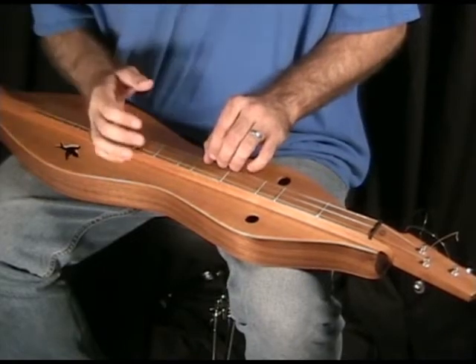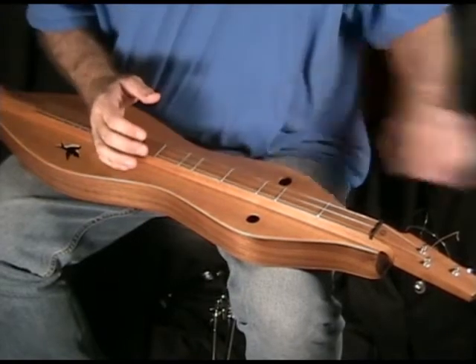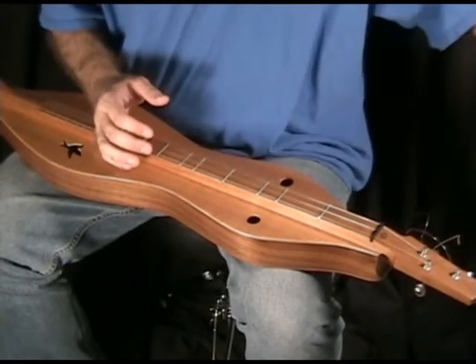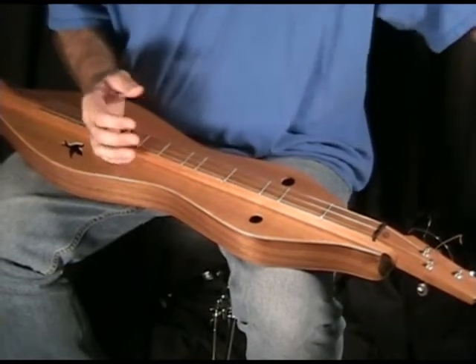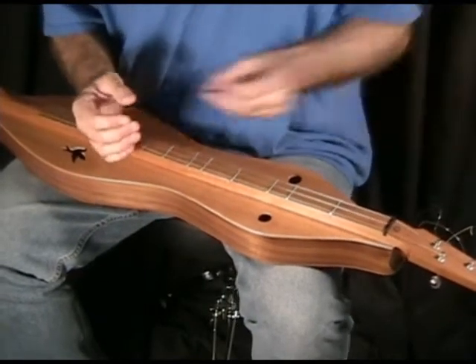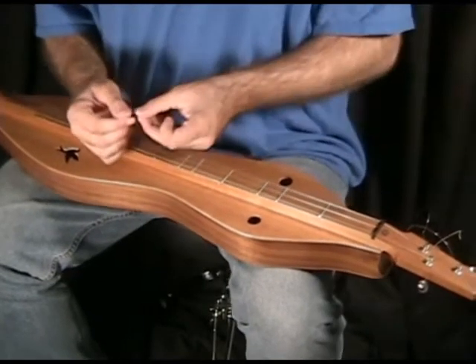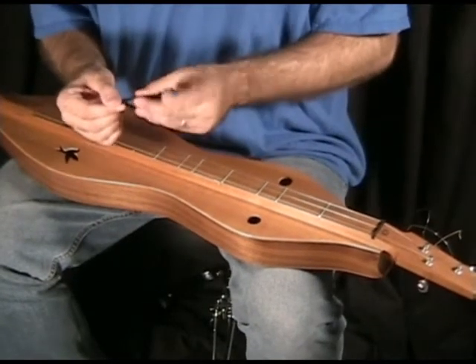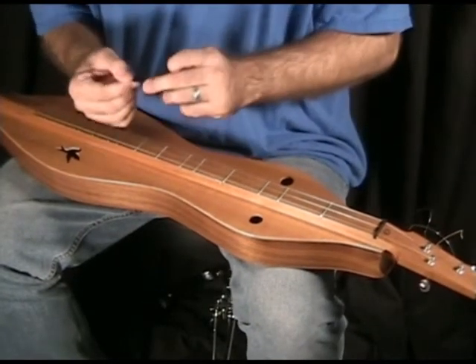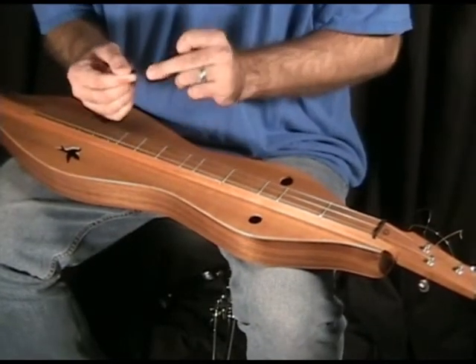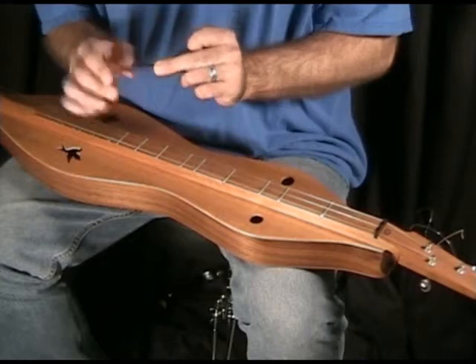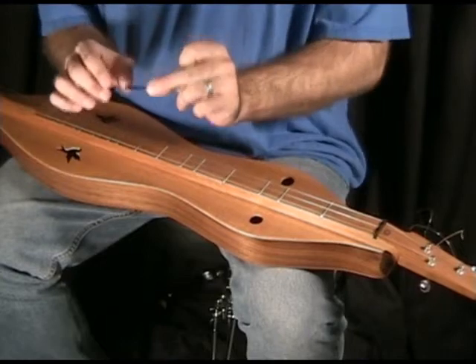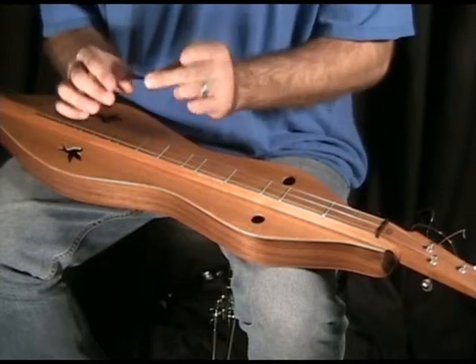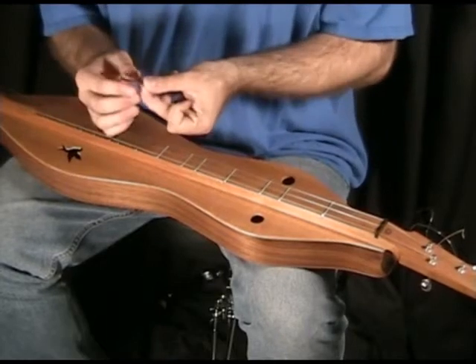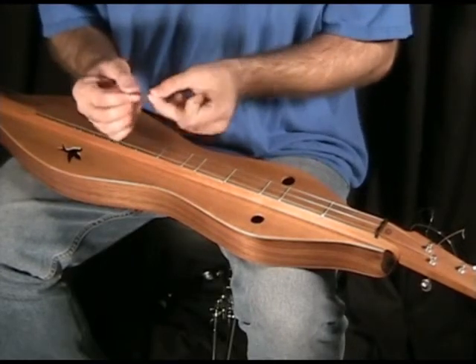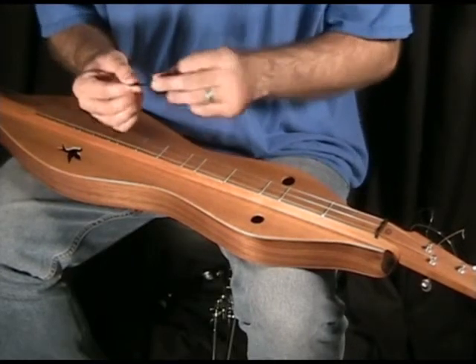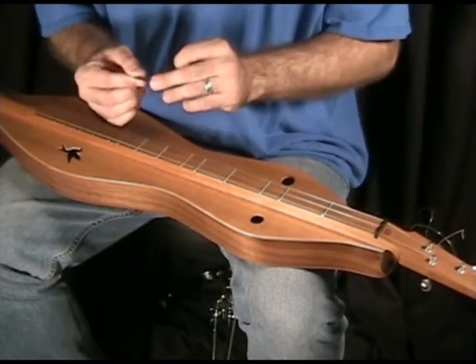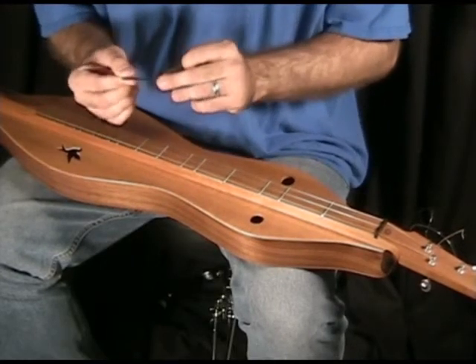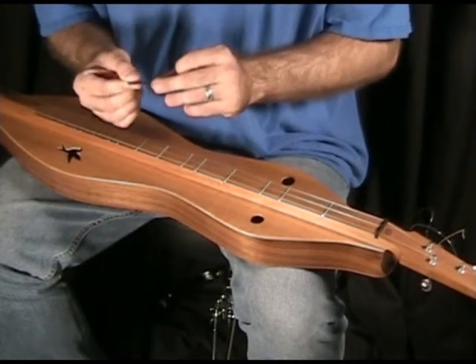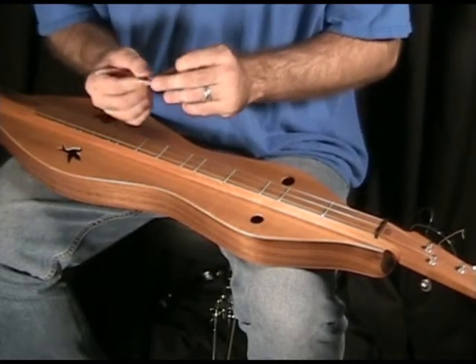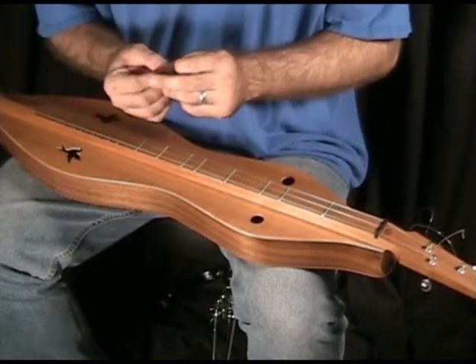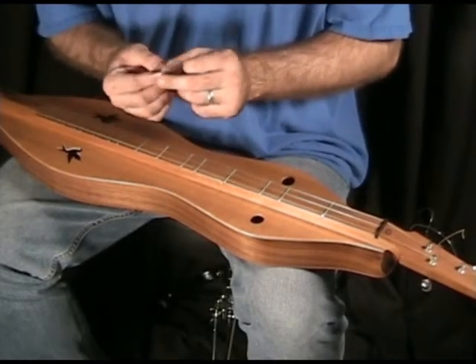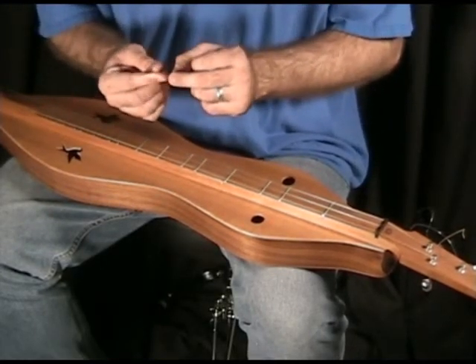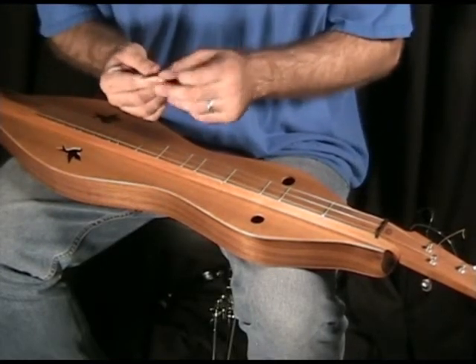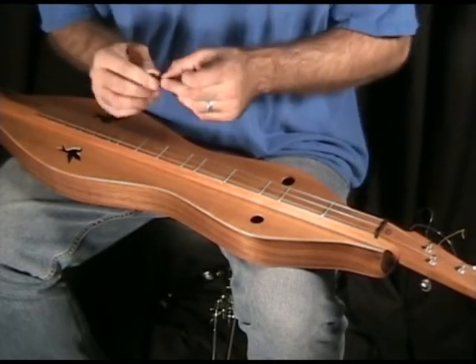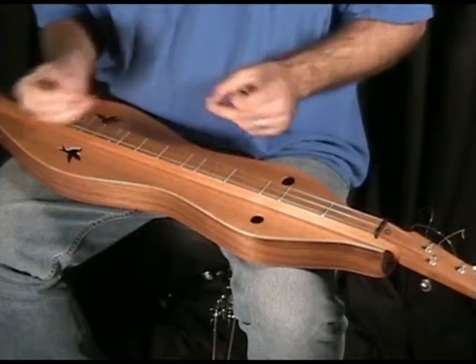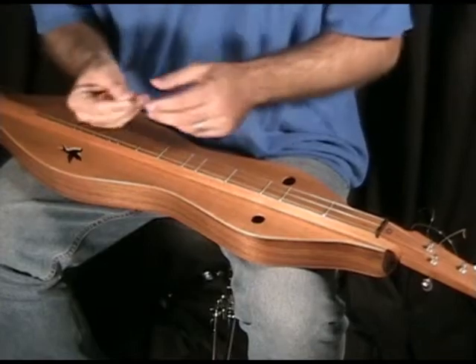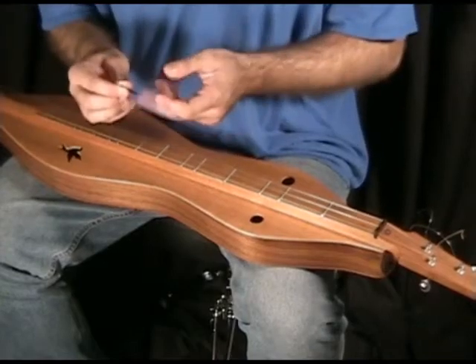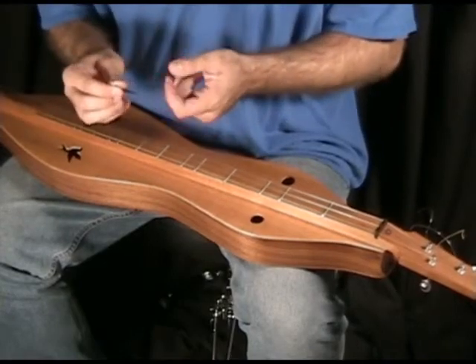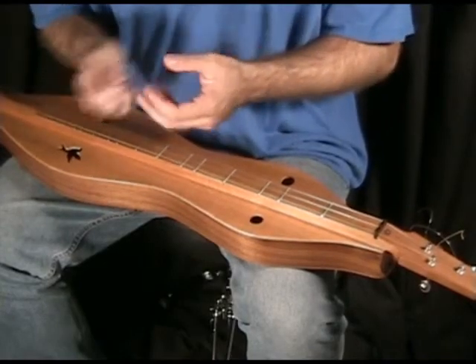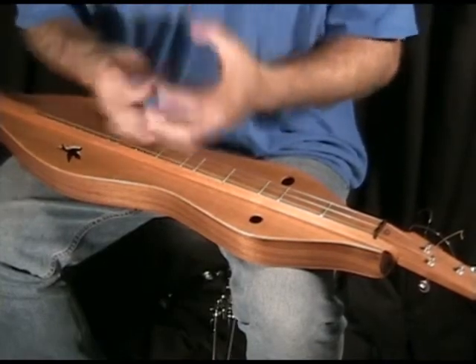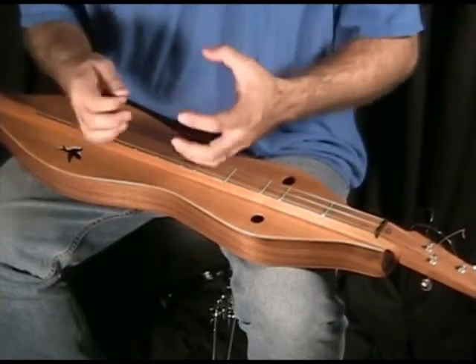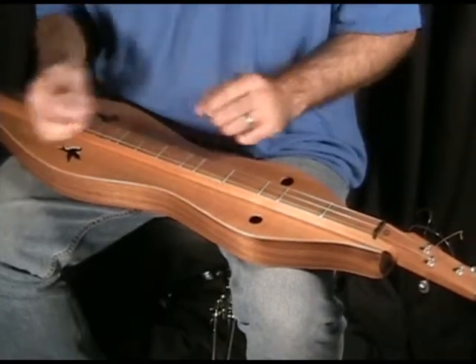I also like using a pick. Jerry Rockwell showed me this — he'll take a triangle pick and cut it in thirds or halves. It gives you a very light sound.